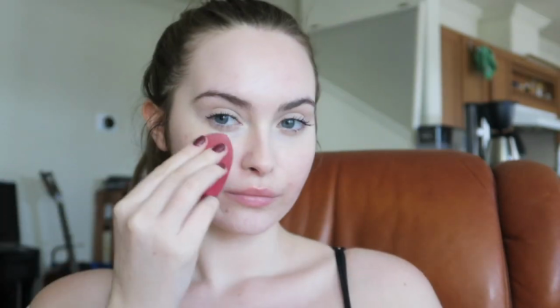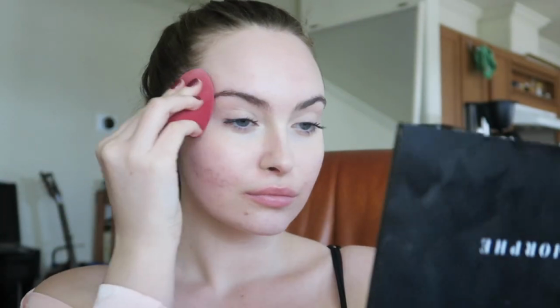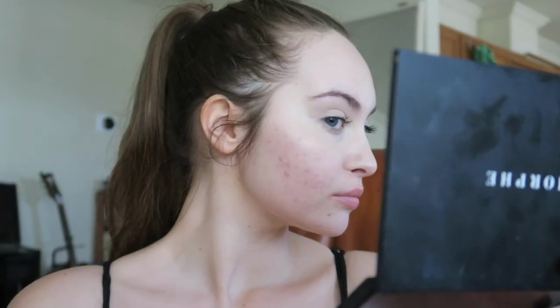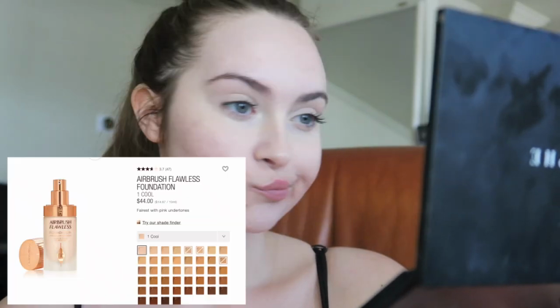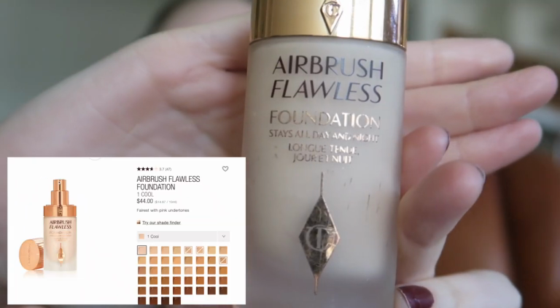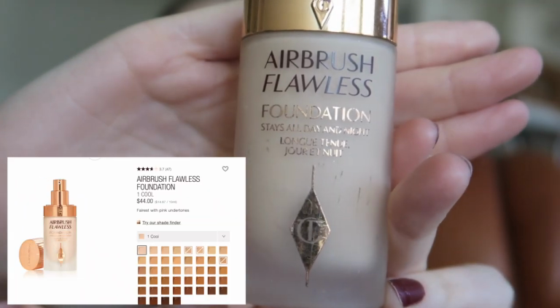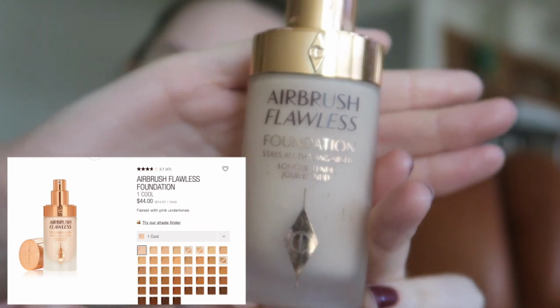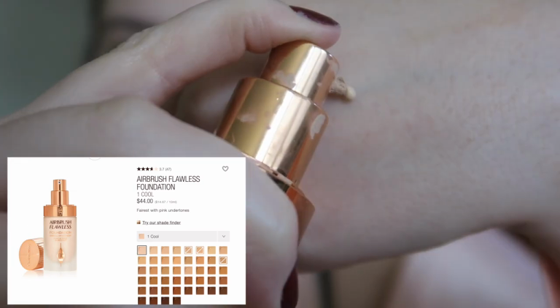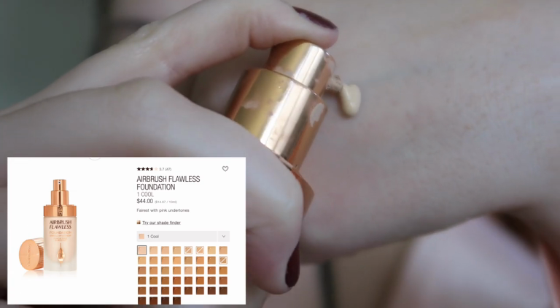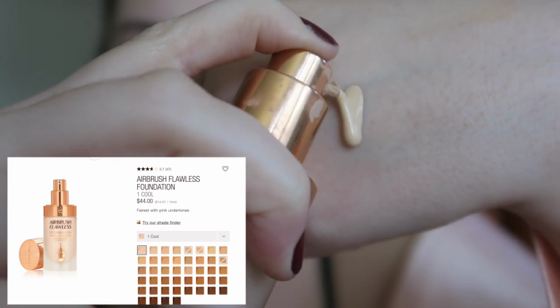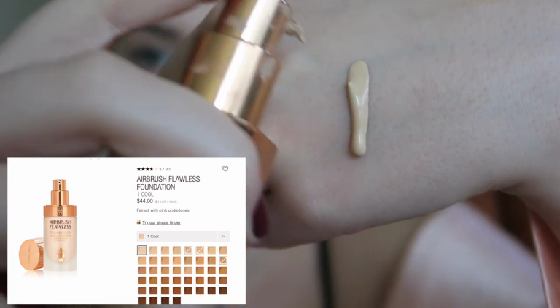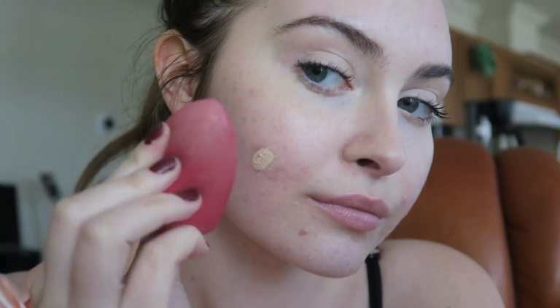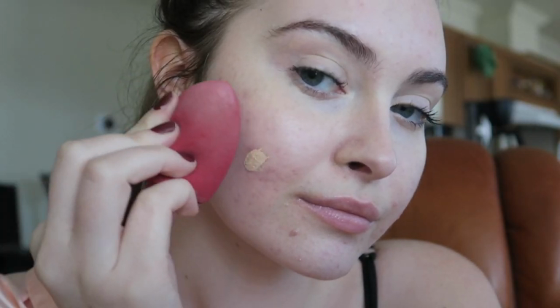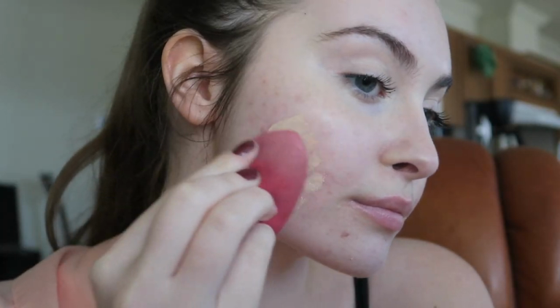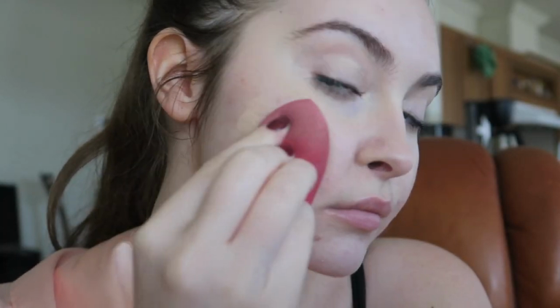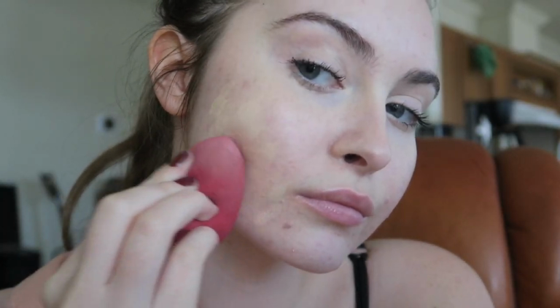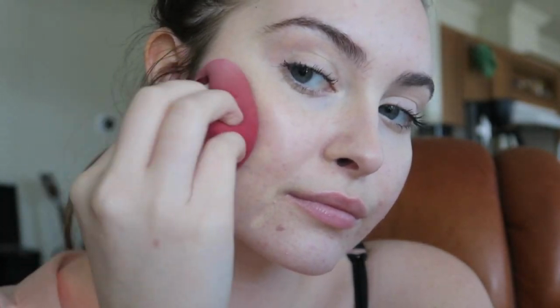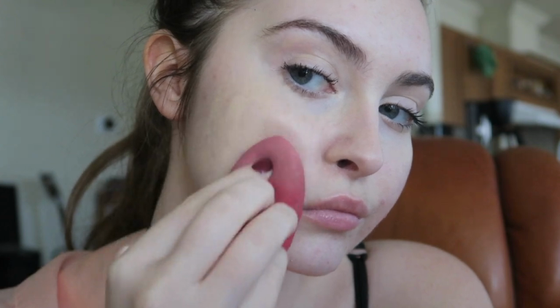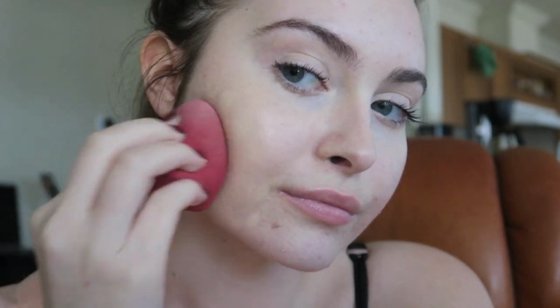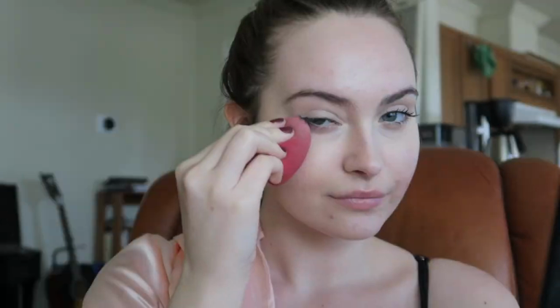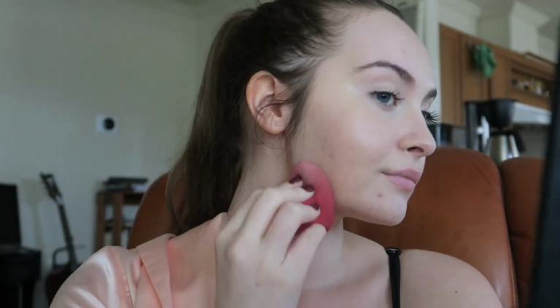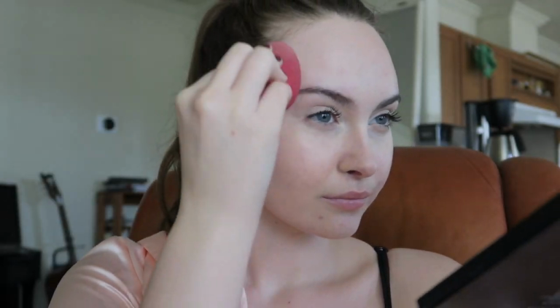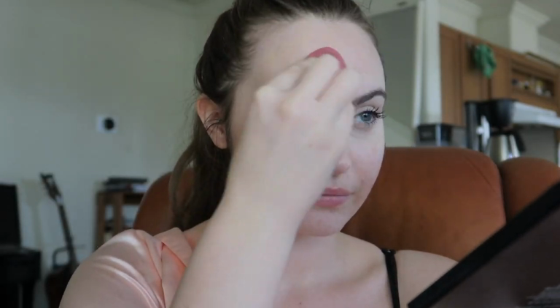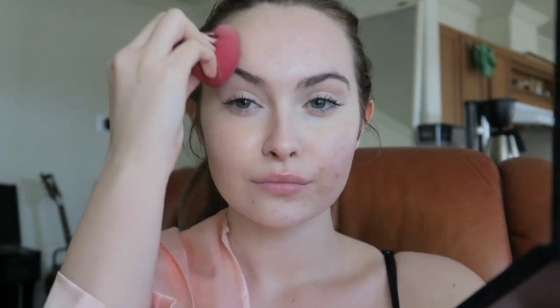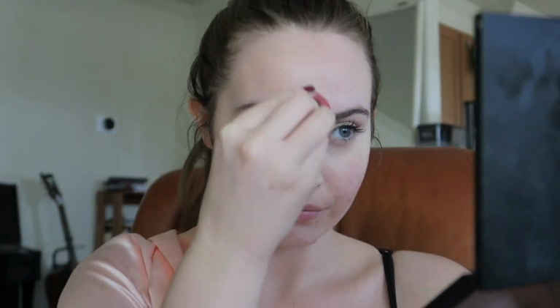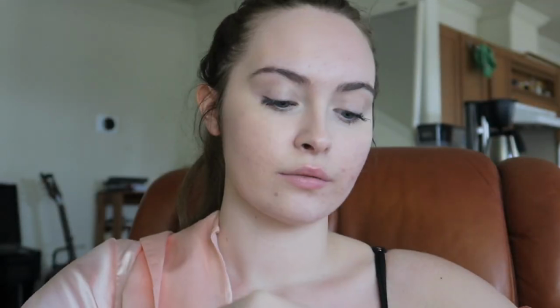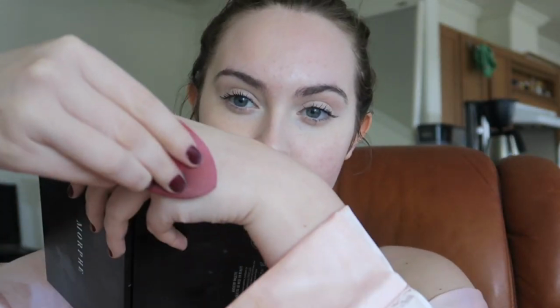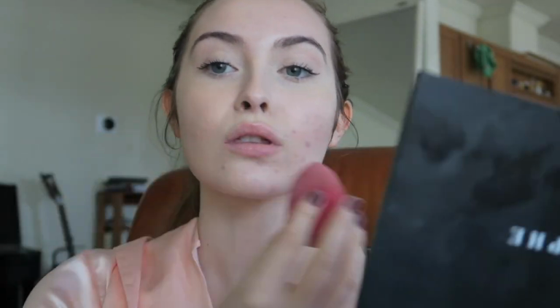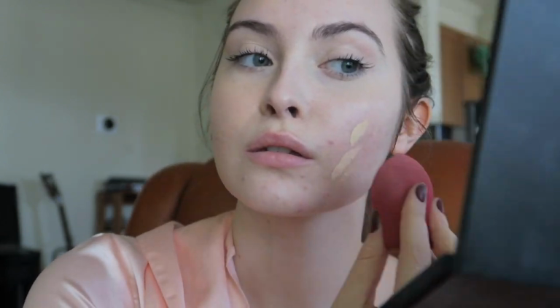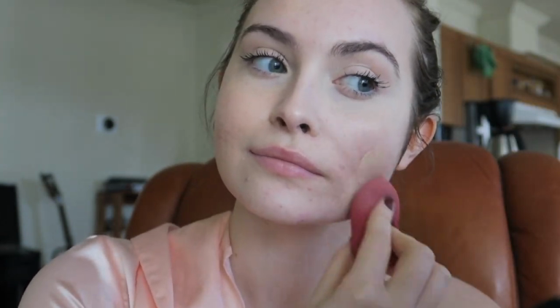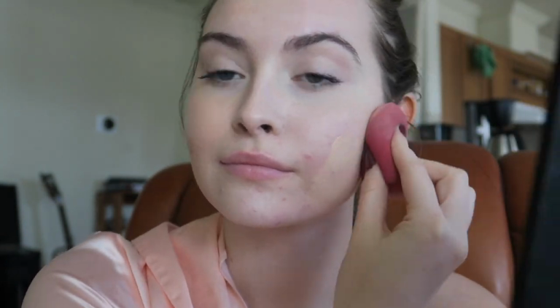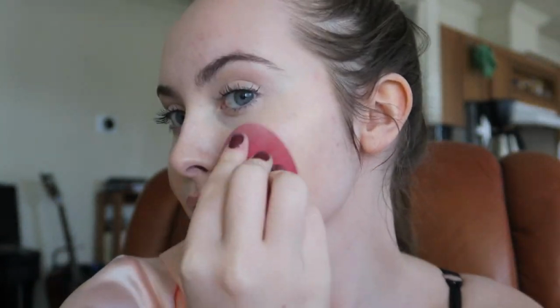Moving on to foundation — this is the Charlotte Tilbury foundation. This foundation really works for me. It never looks caked on and it covers everything that I want it to cover. It doesn't dry out my skin and I like a more dewy finish. Even though this is a matte foundation, I think it works really well for what I want.